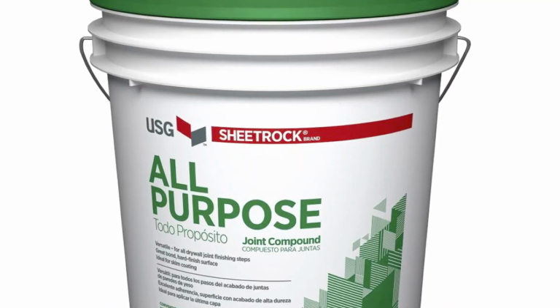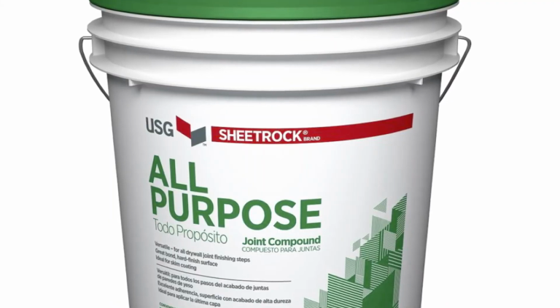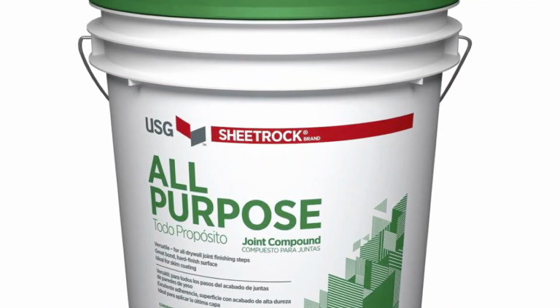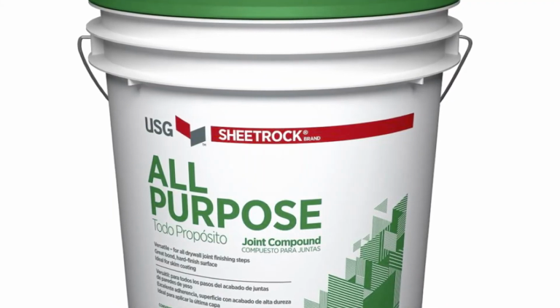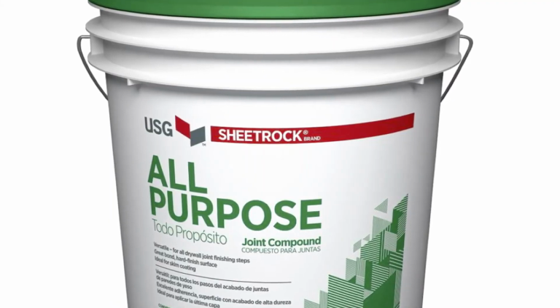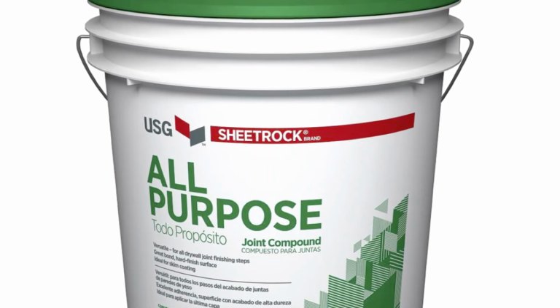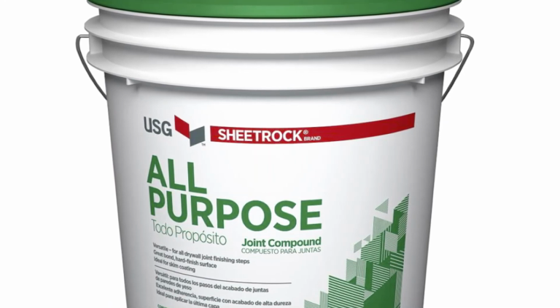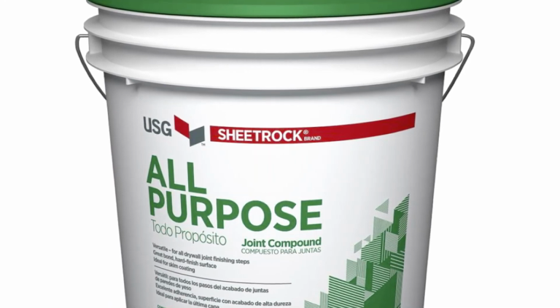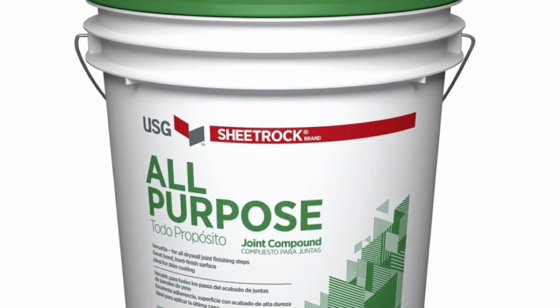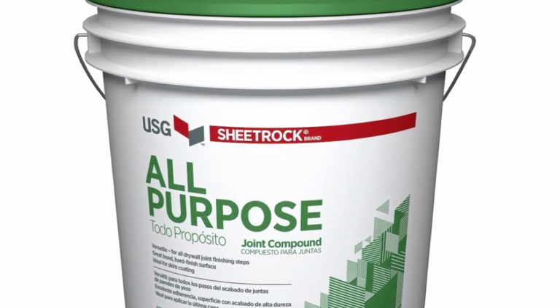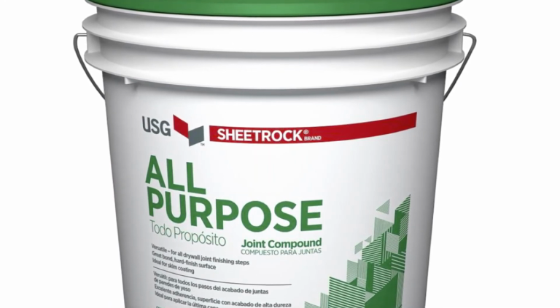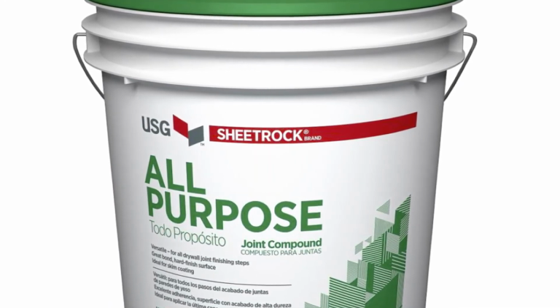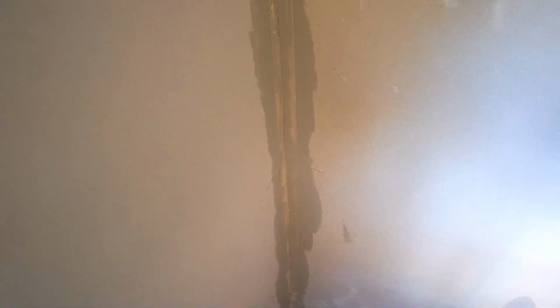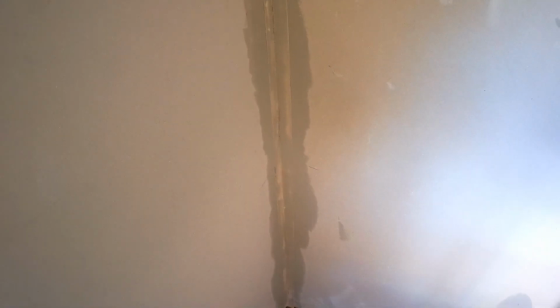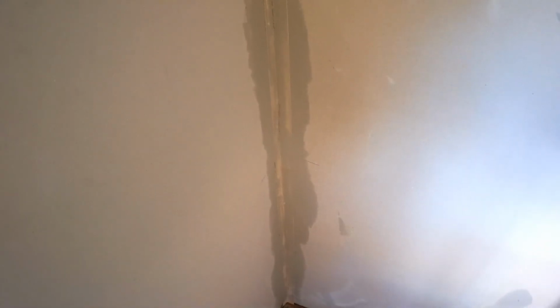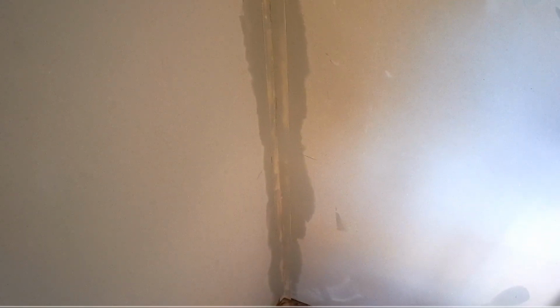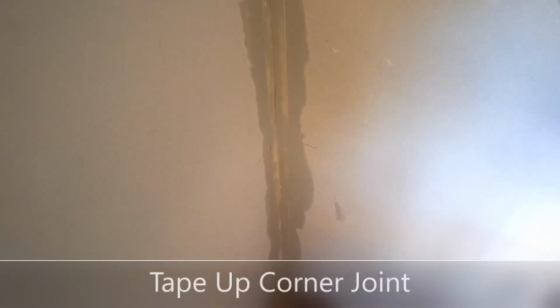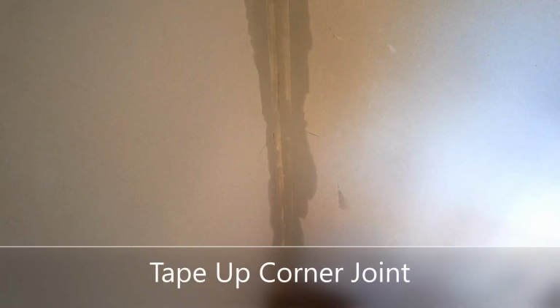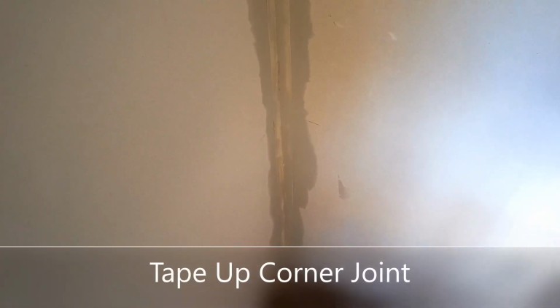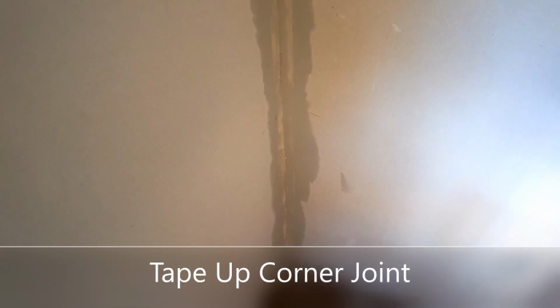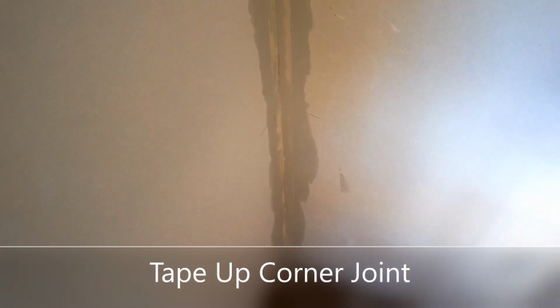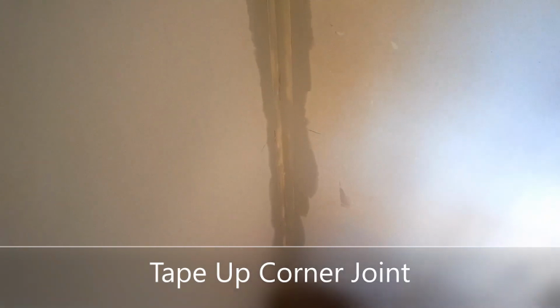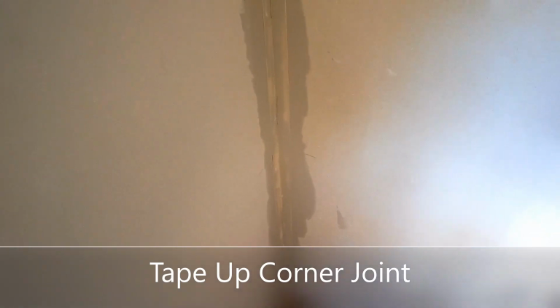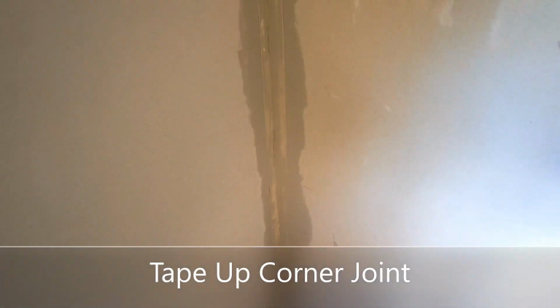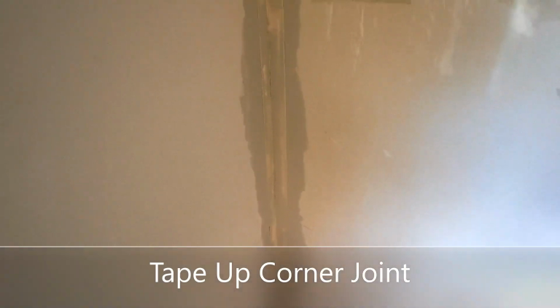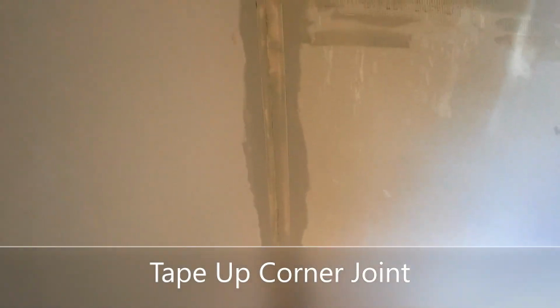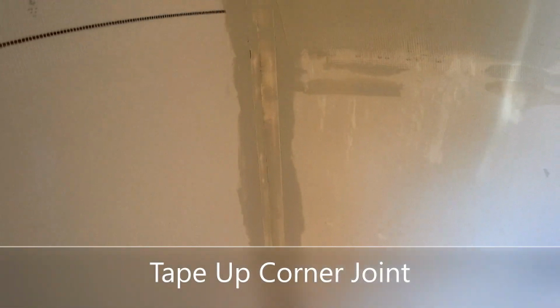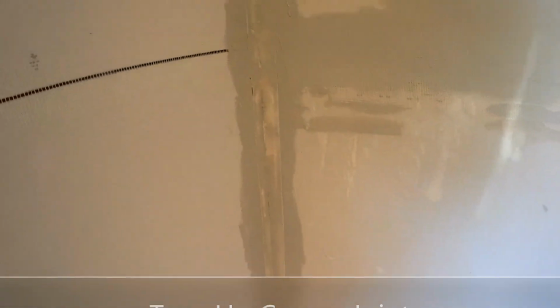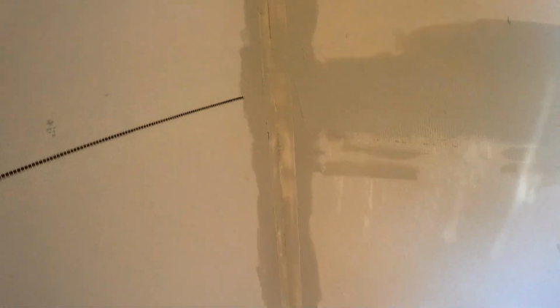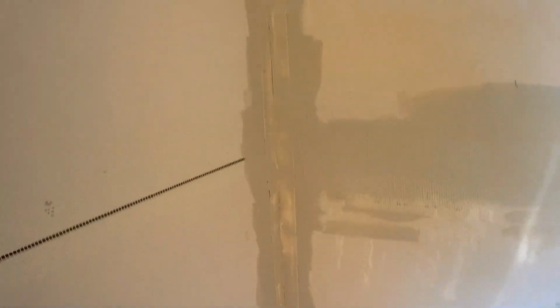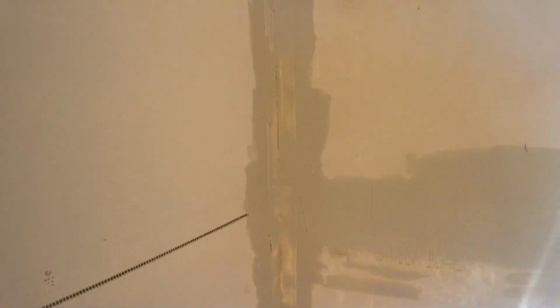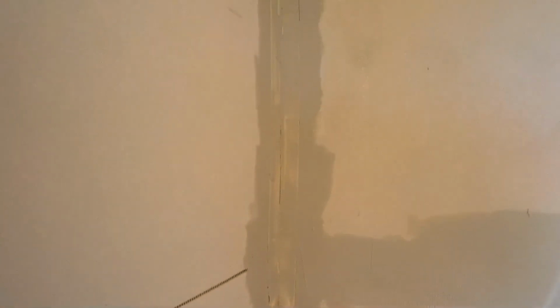We're going to use Sheetrock All-Purpose Joint Compound. This is what the corners look like once they're all sealed up, and once it's all dry you have a nice sharp corner.